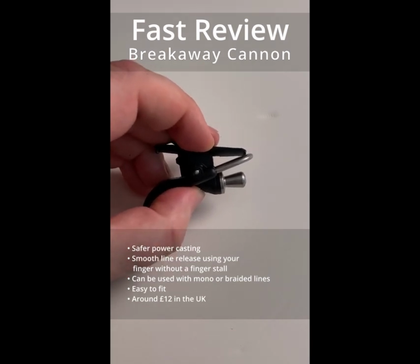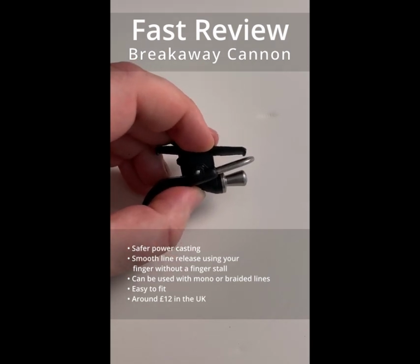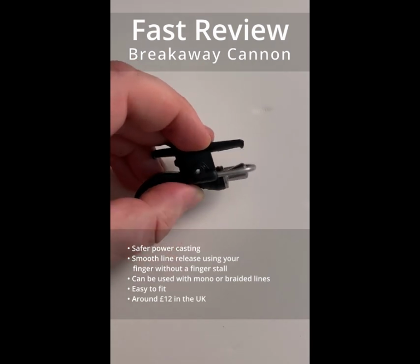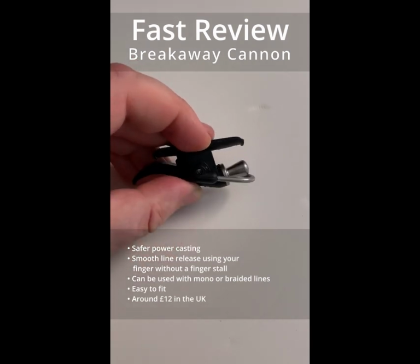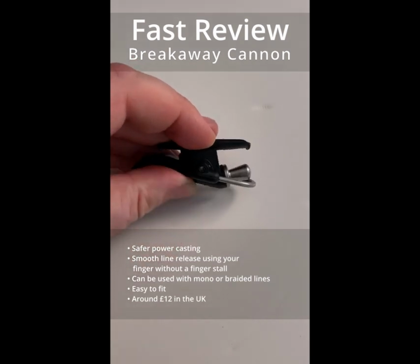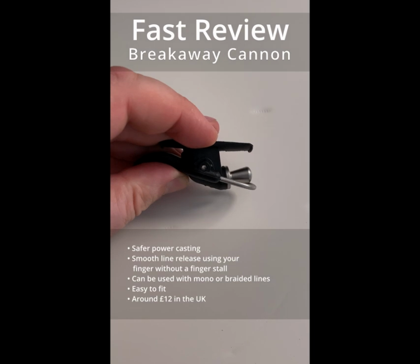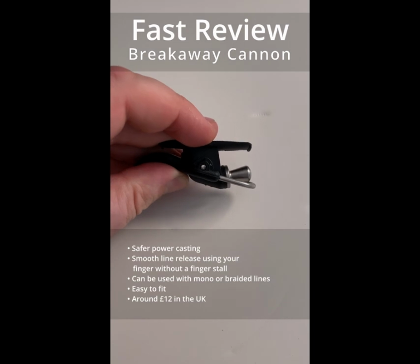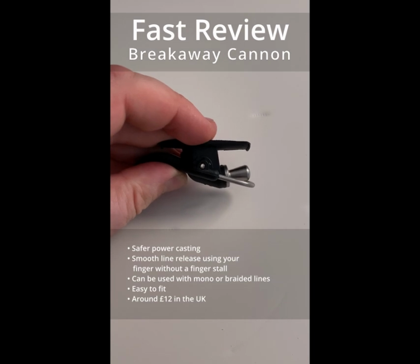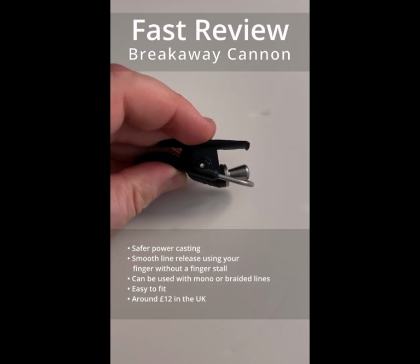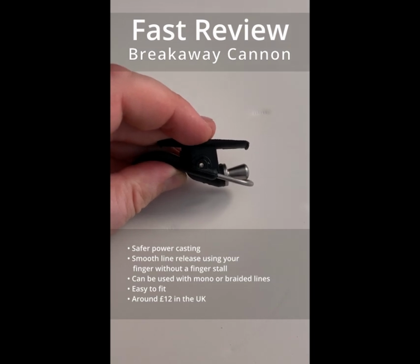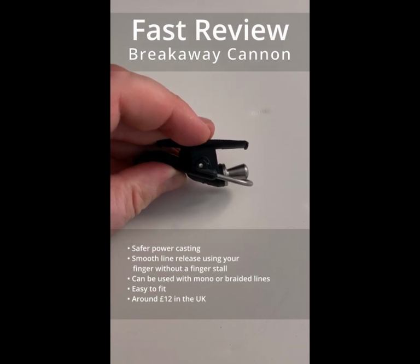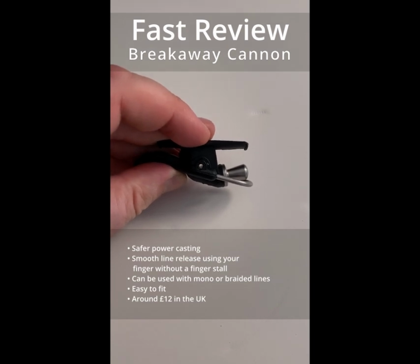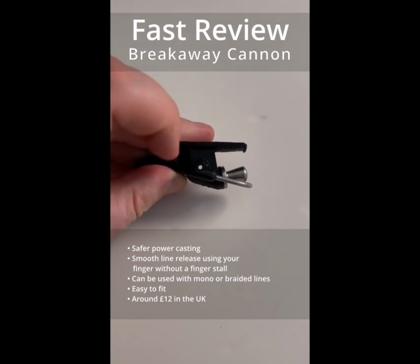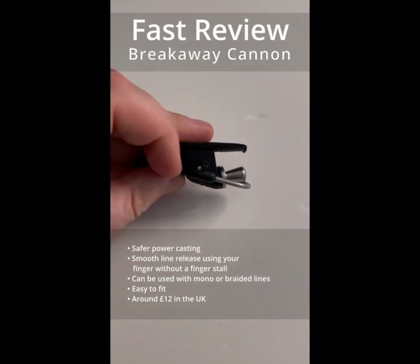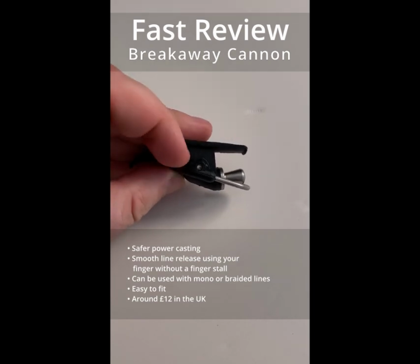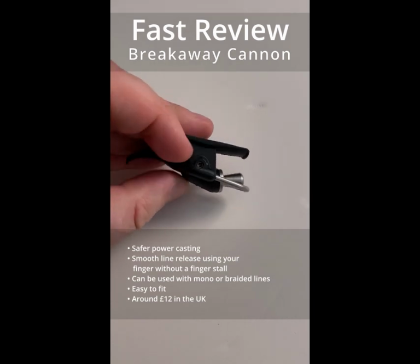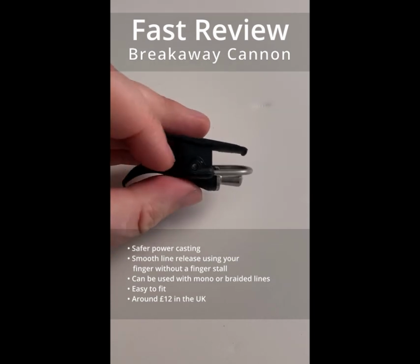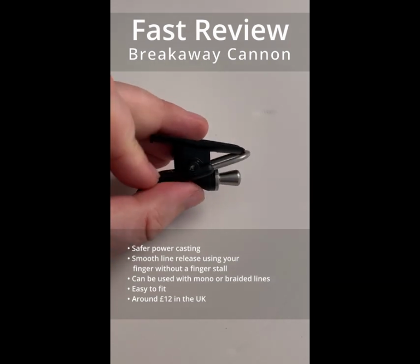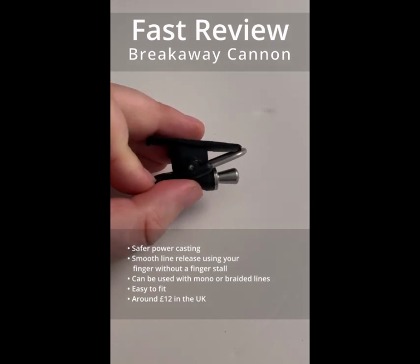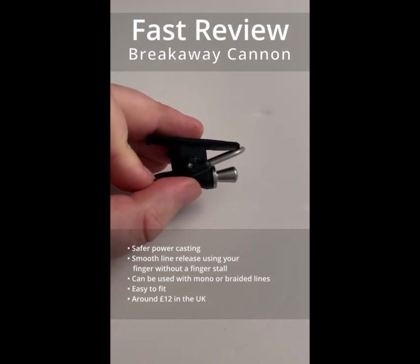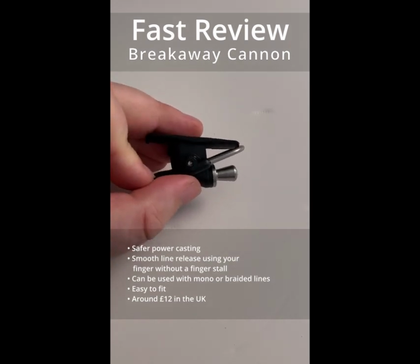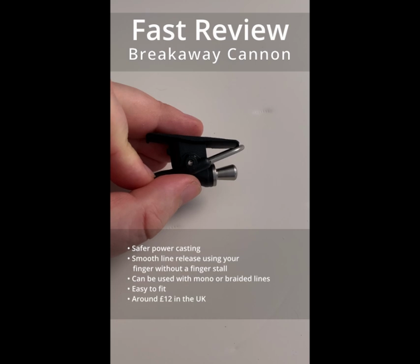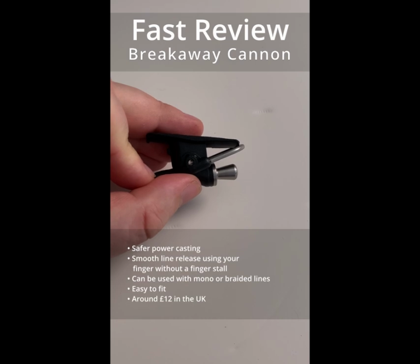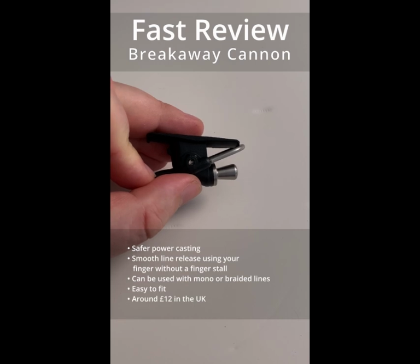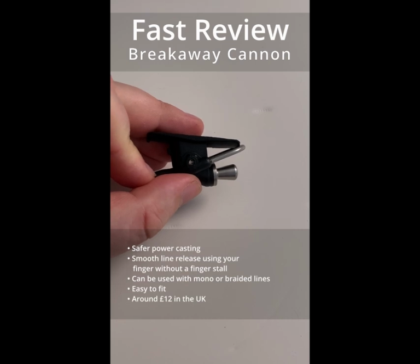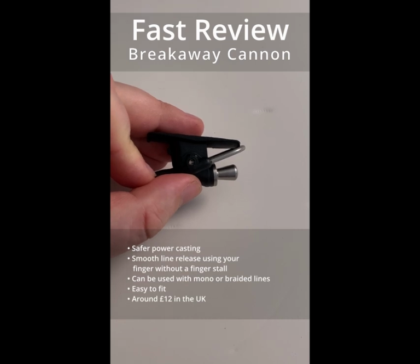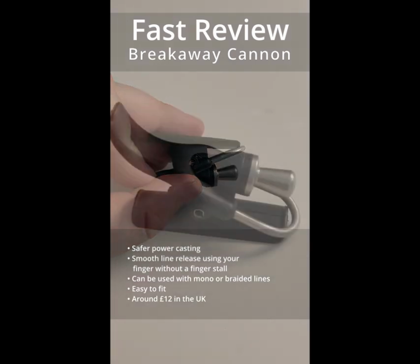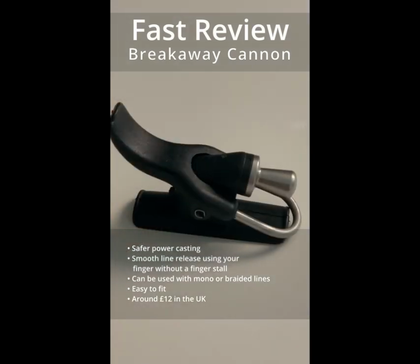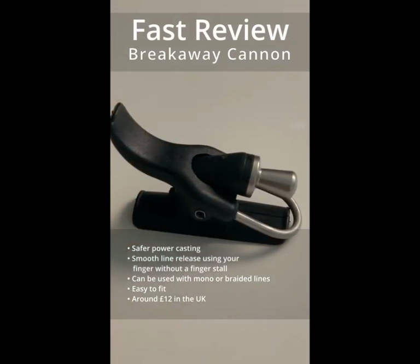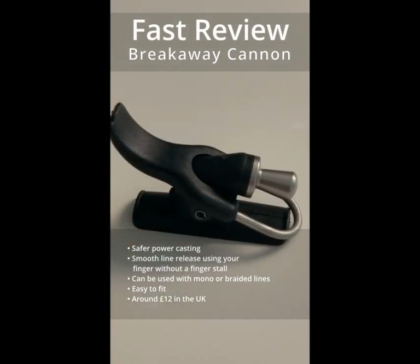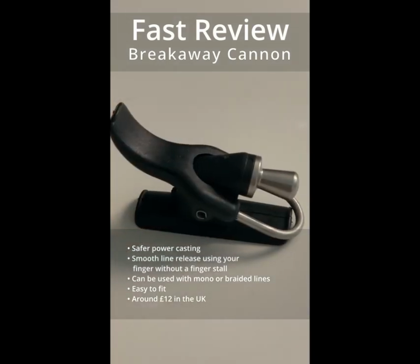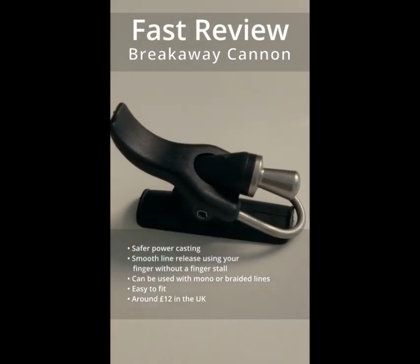It works both with mono and braided lines. It's well built, and for around £12 in the UK, pretty good value.